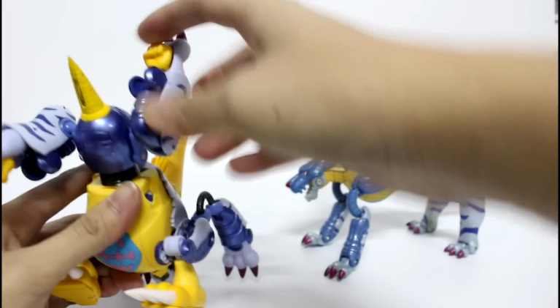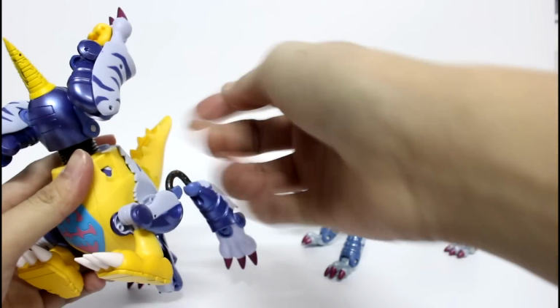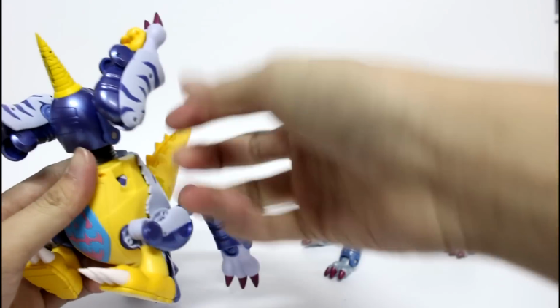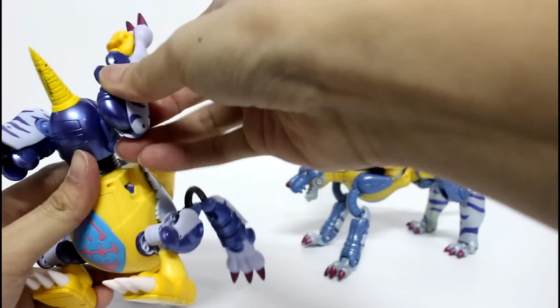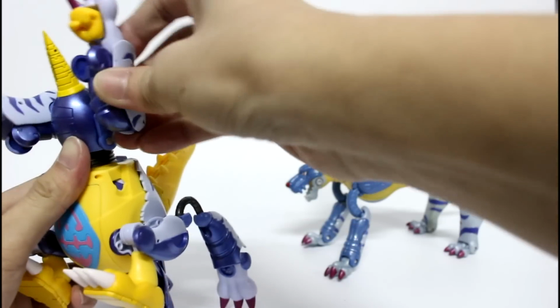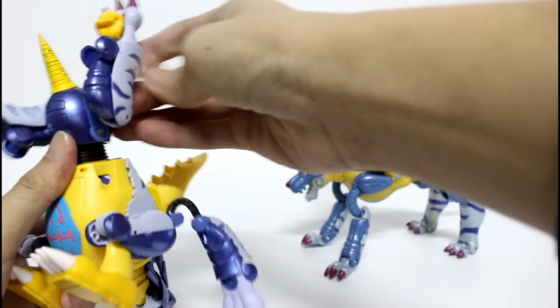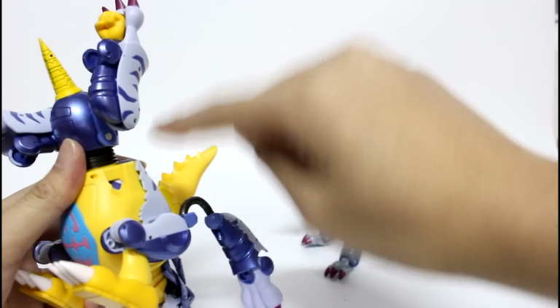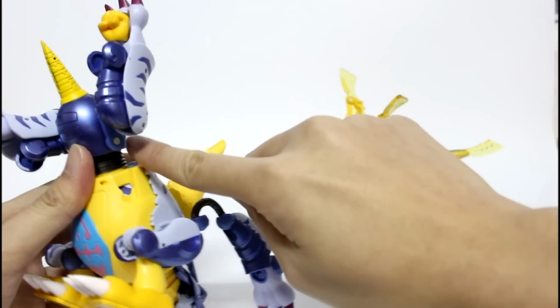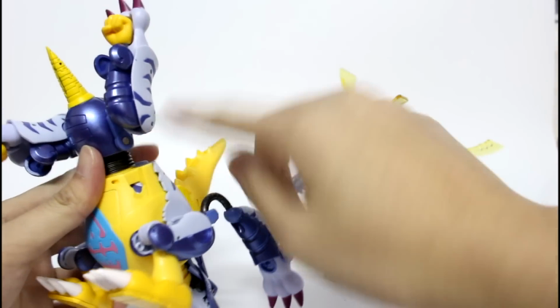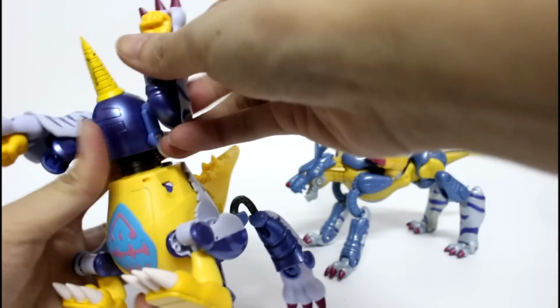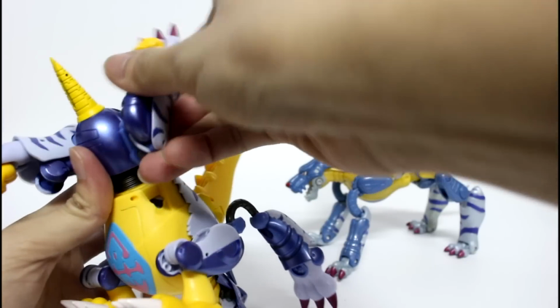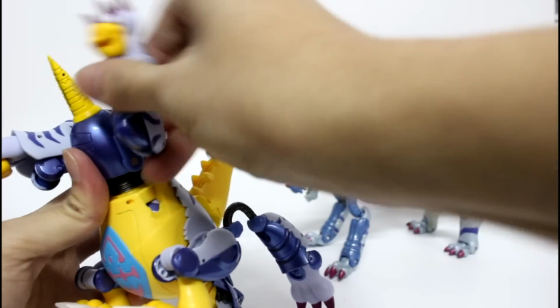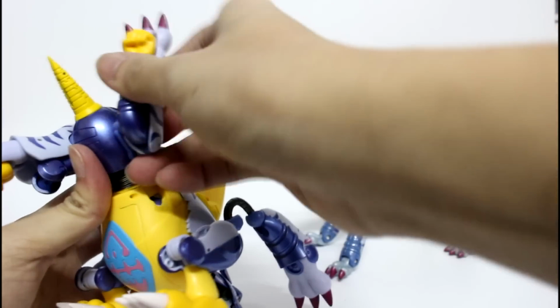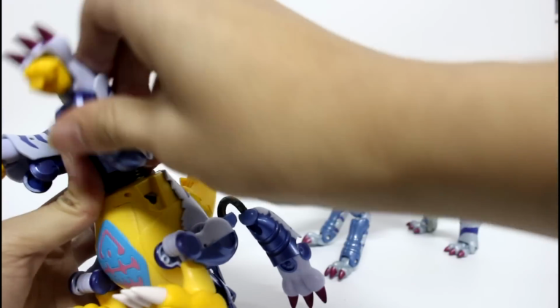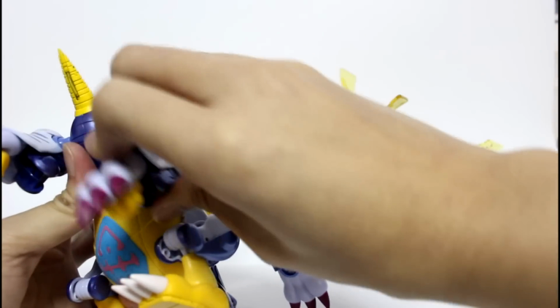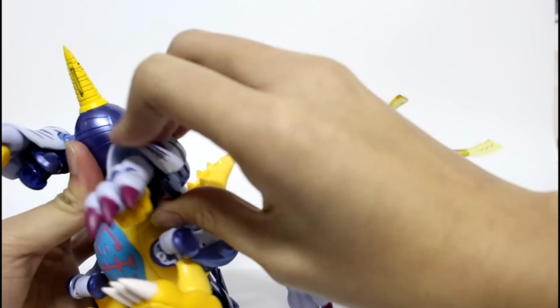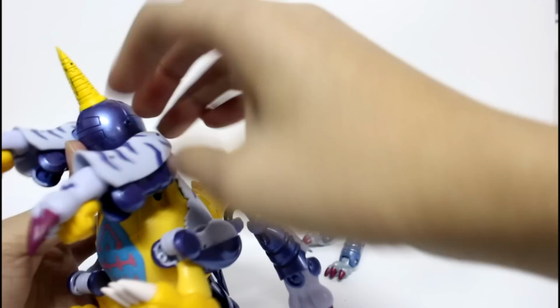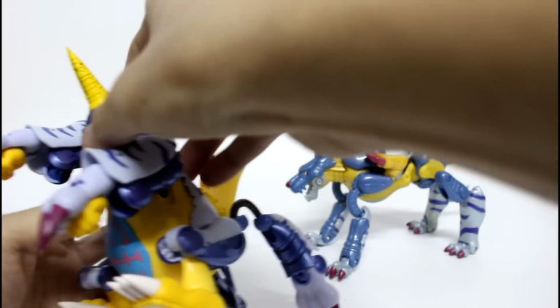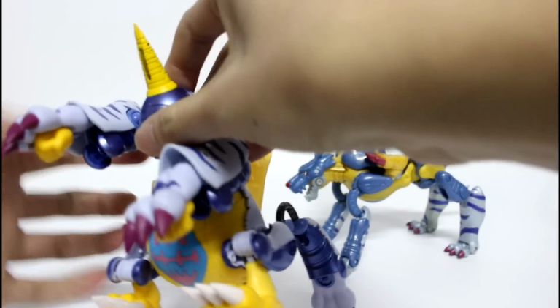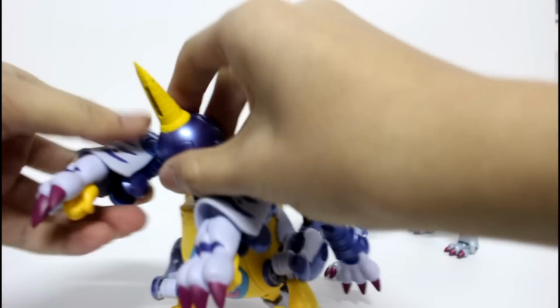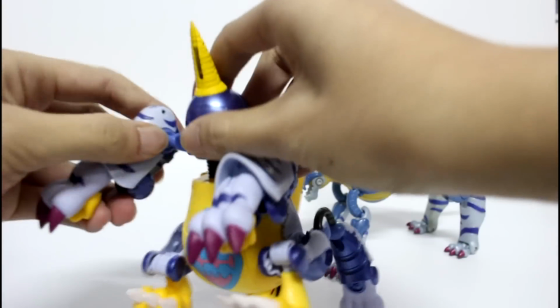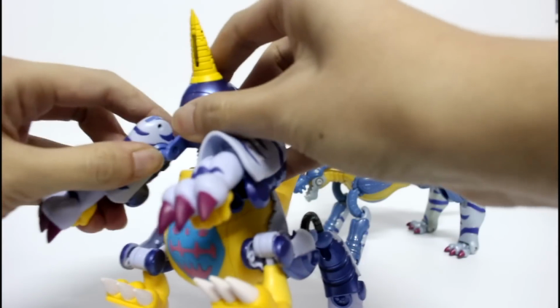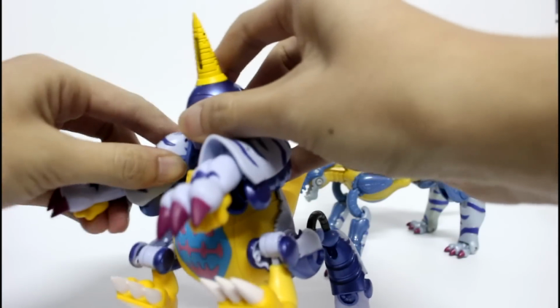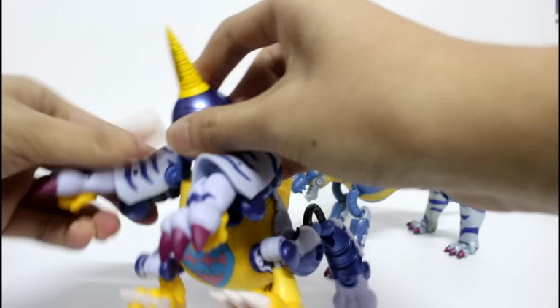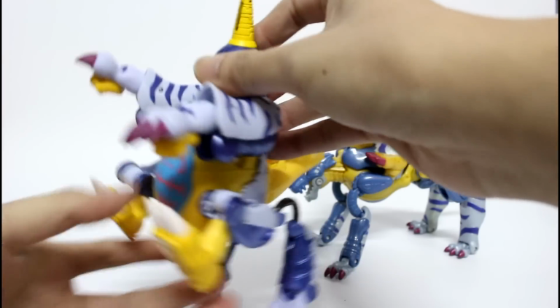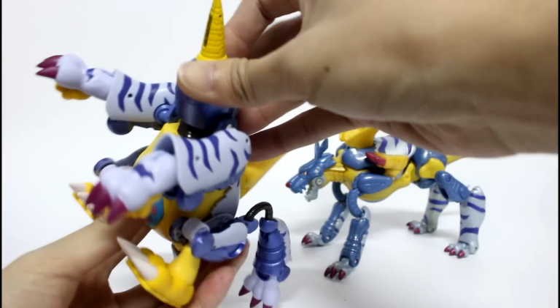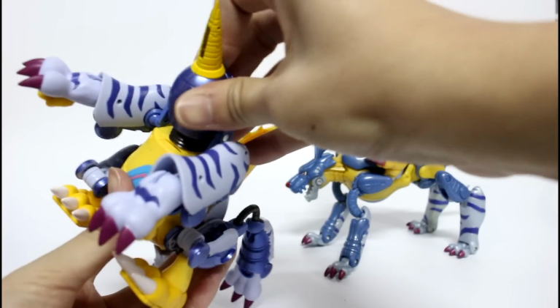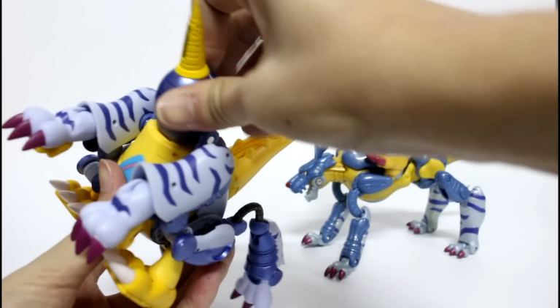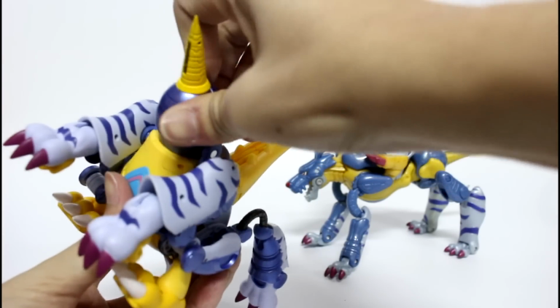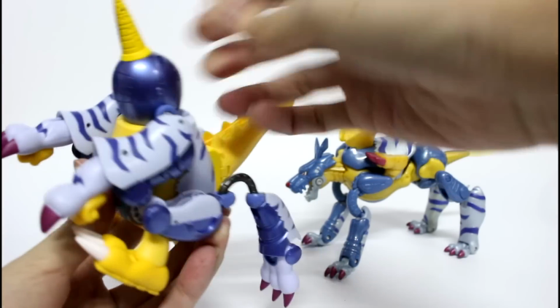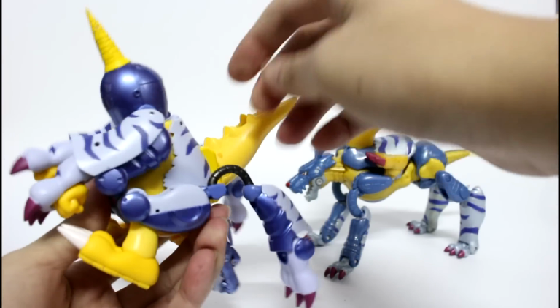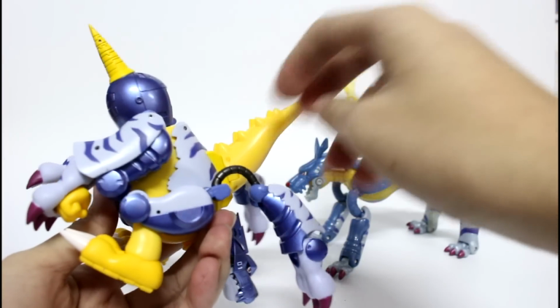Before you push it back, you should take this part — you can see this prong — and put it downward. Same on the other side, put it downward, and then push it back like this.